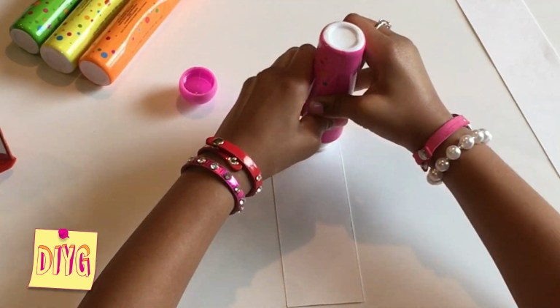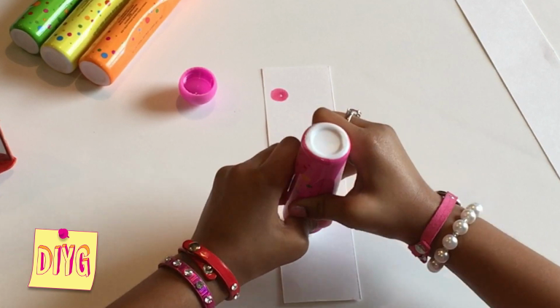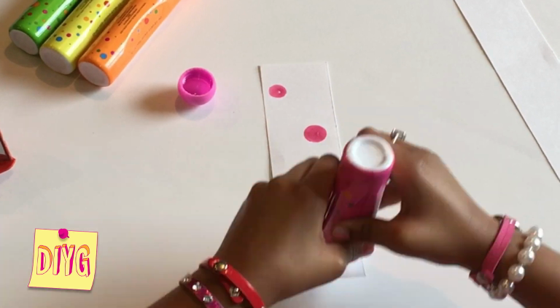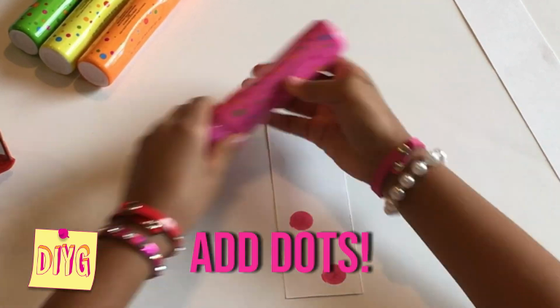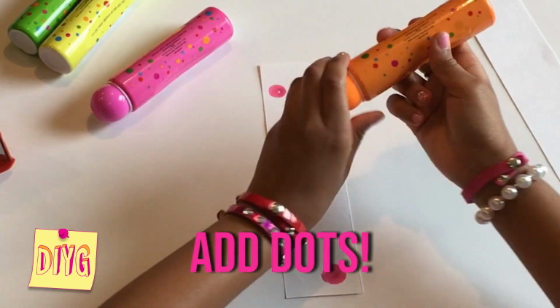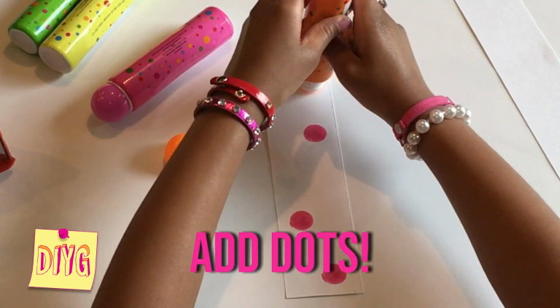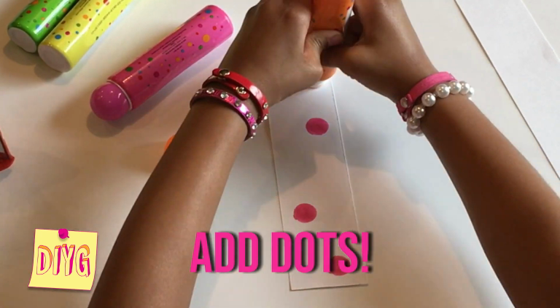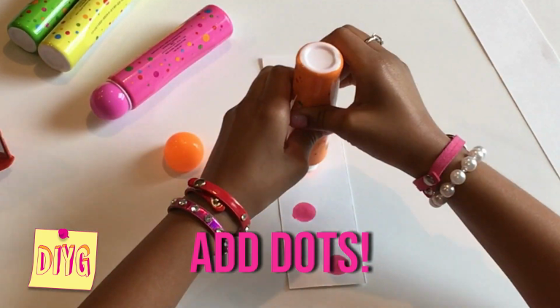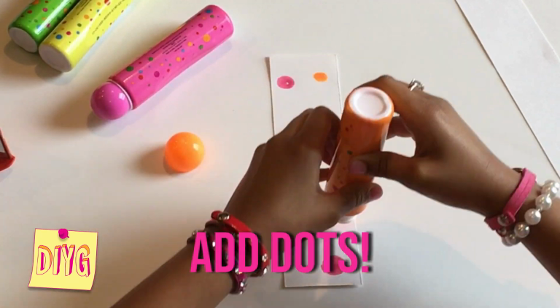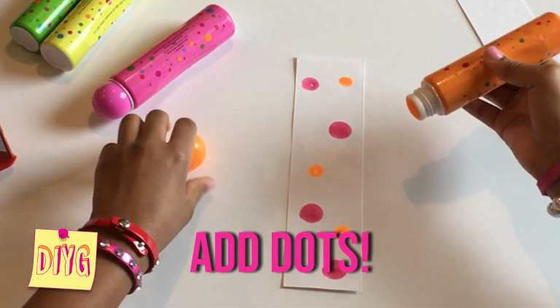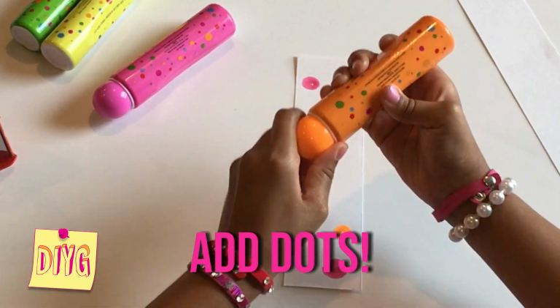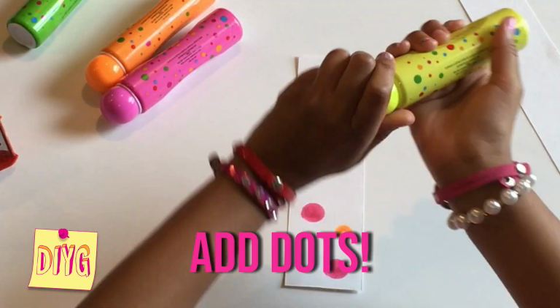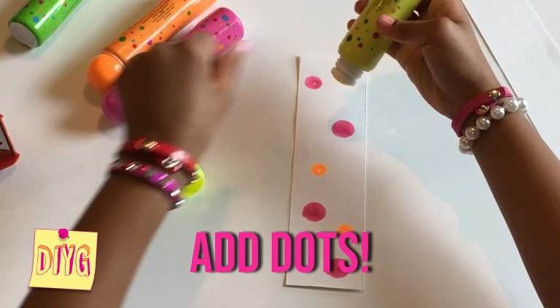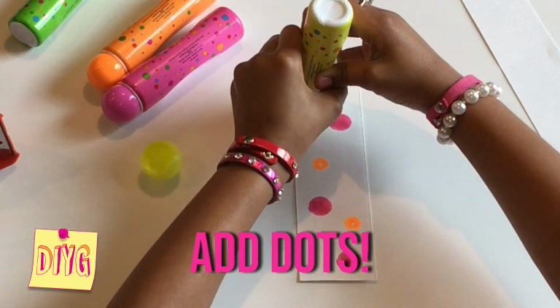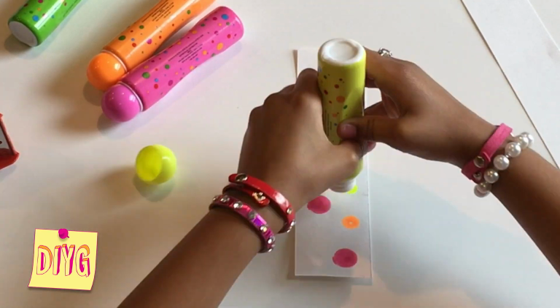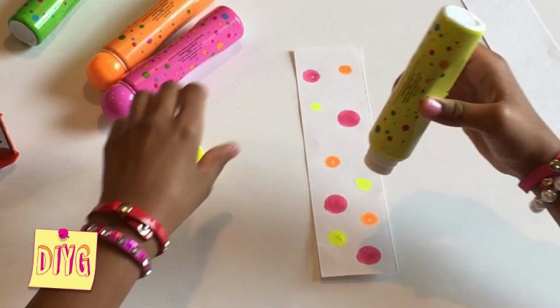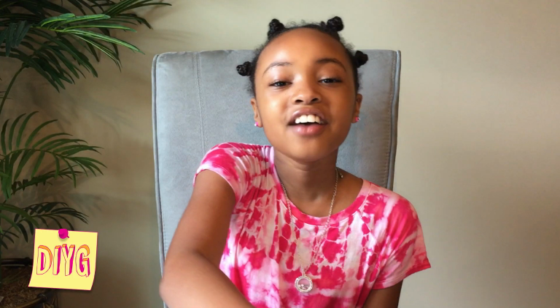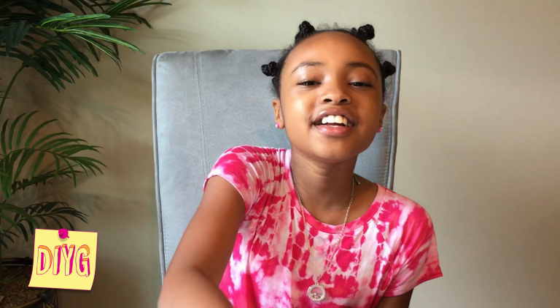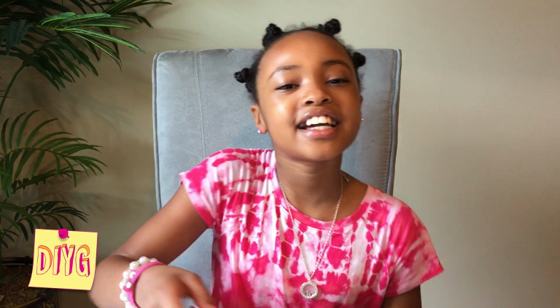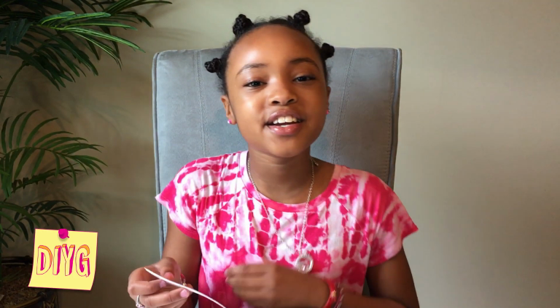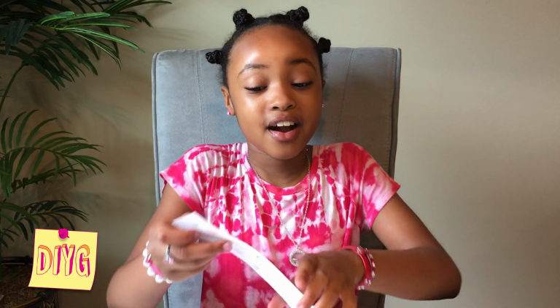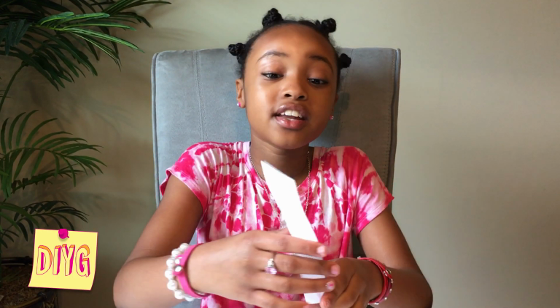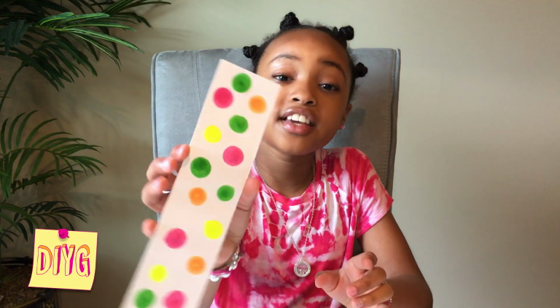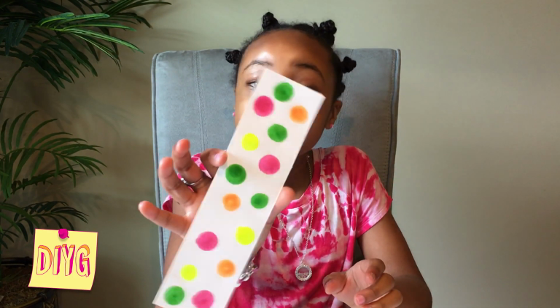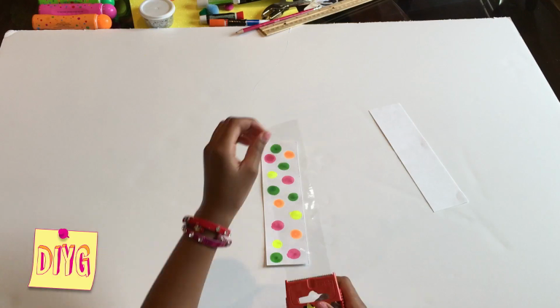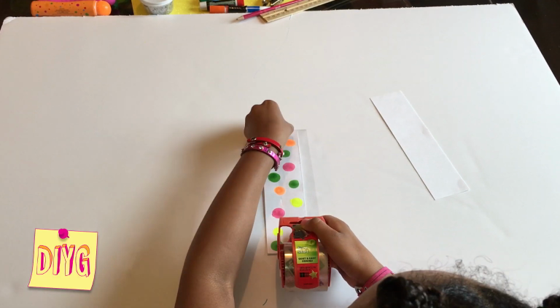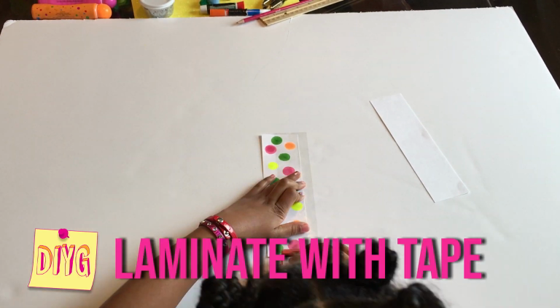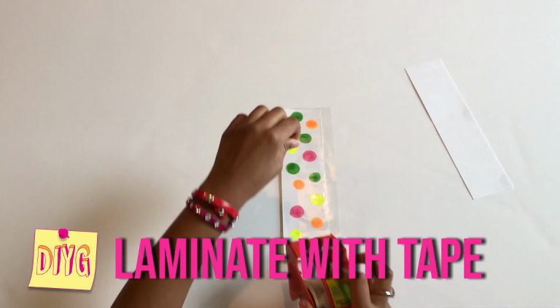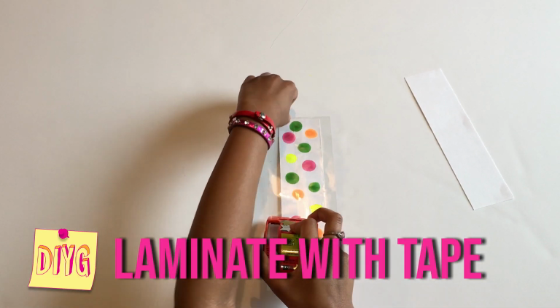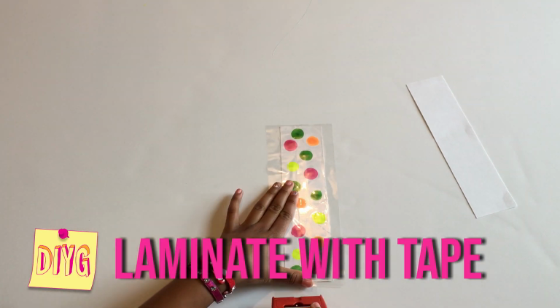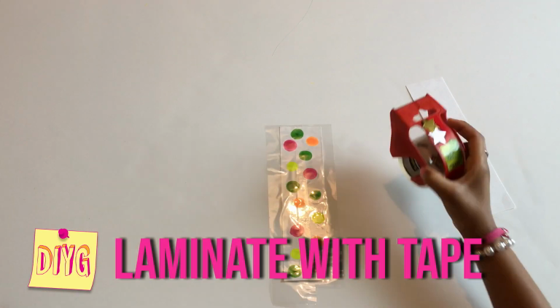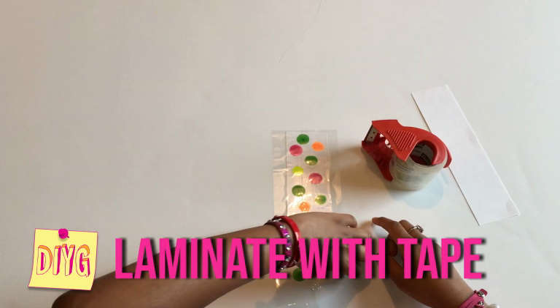So first I'm going to start off by putting some super colorful dots all over the bookmark. After you're done decorating your bookmark, you can either leave it like this or you can laminate it with some clear tape to make it last longer.